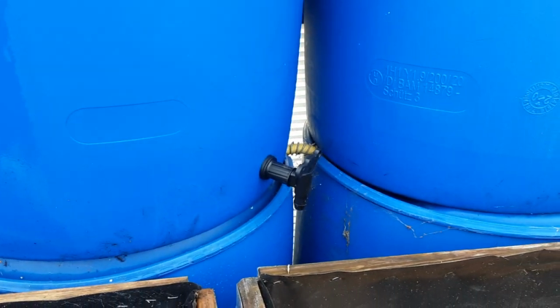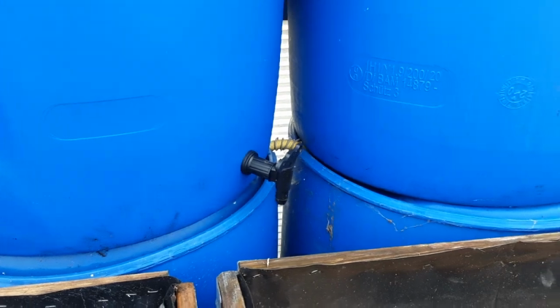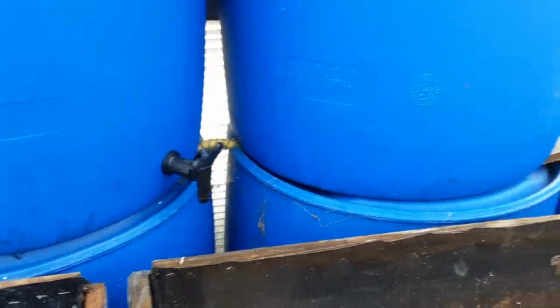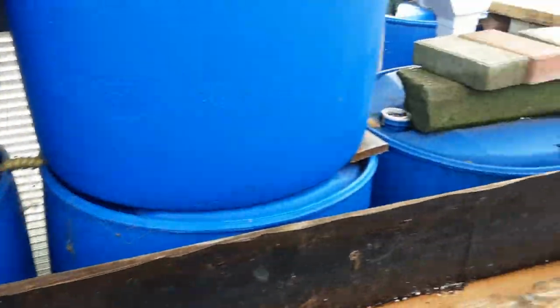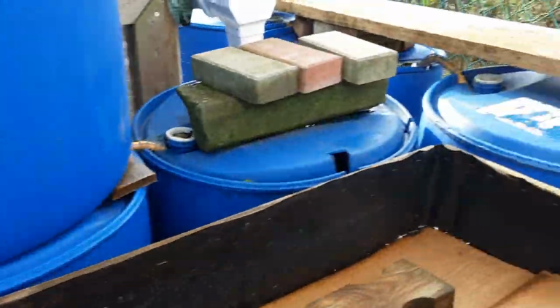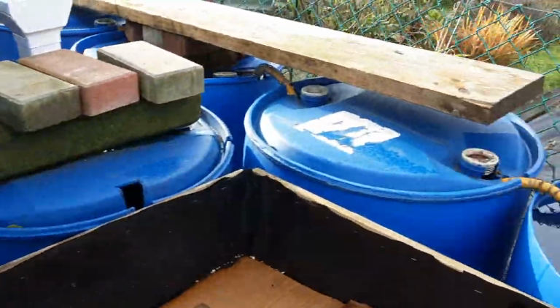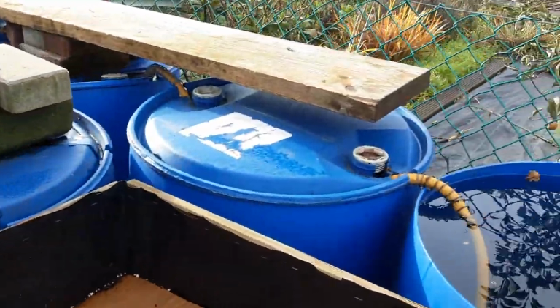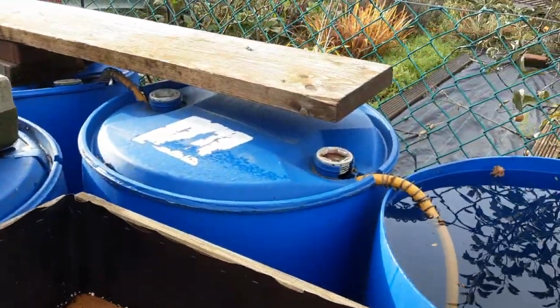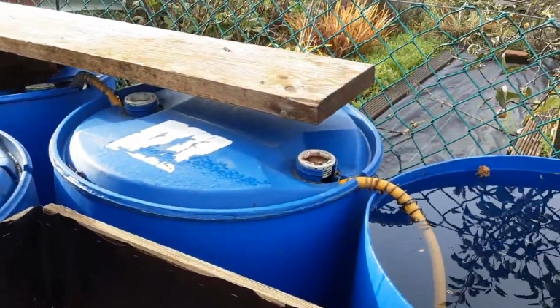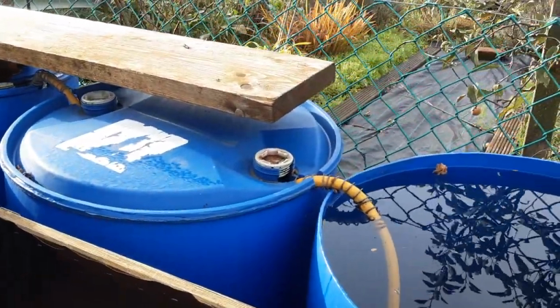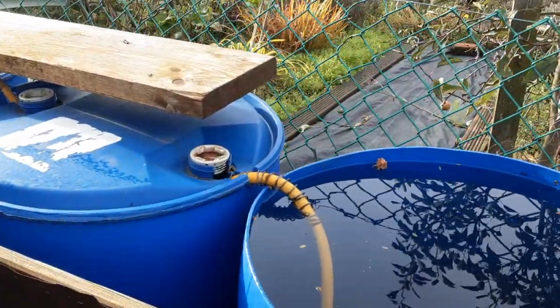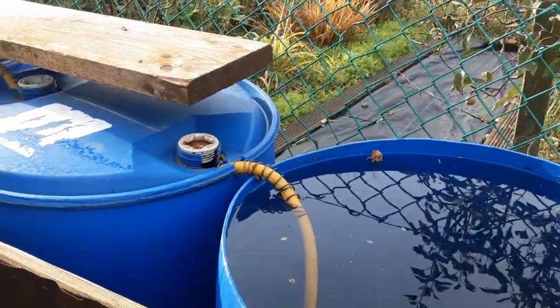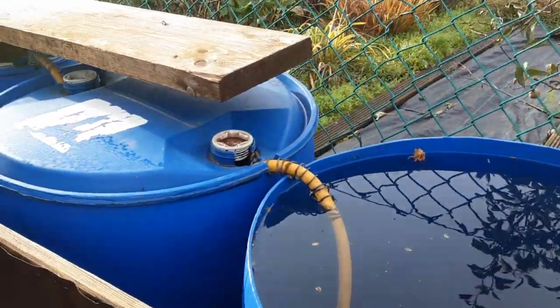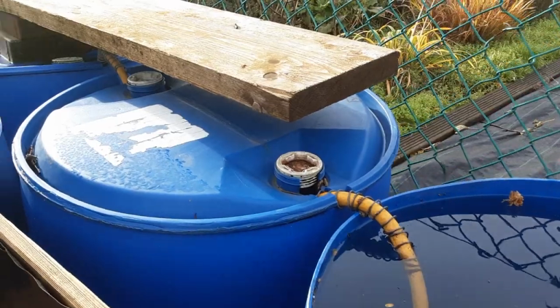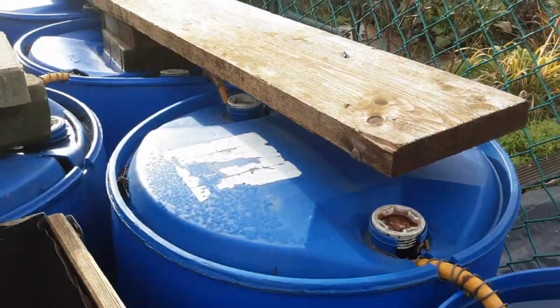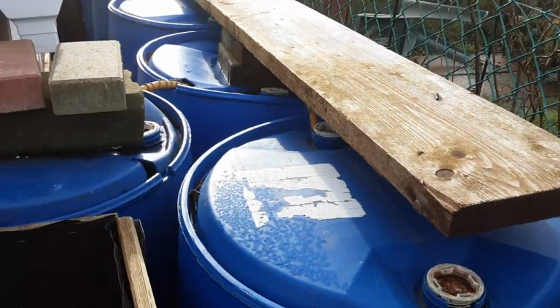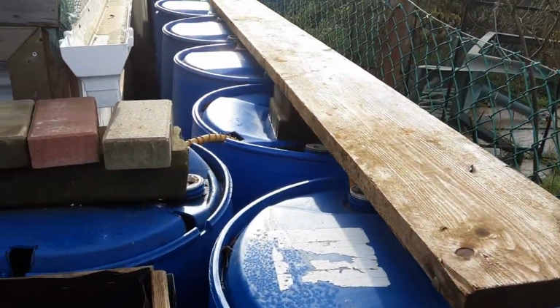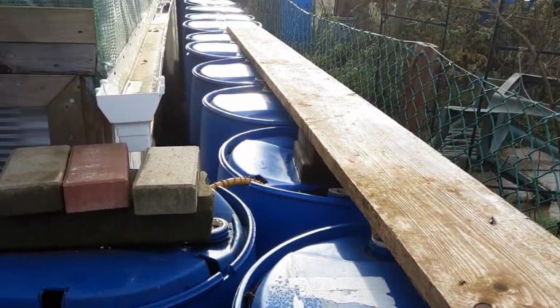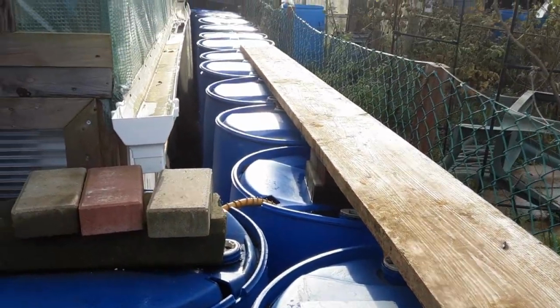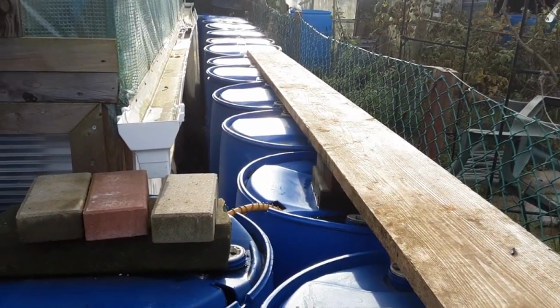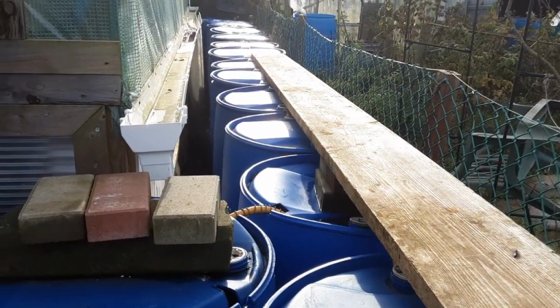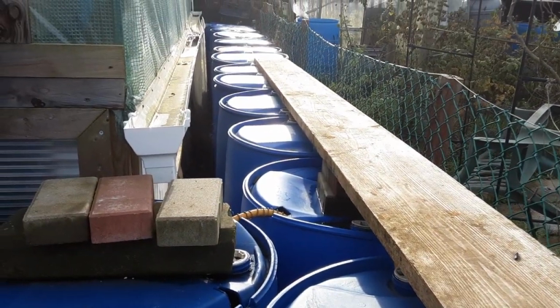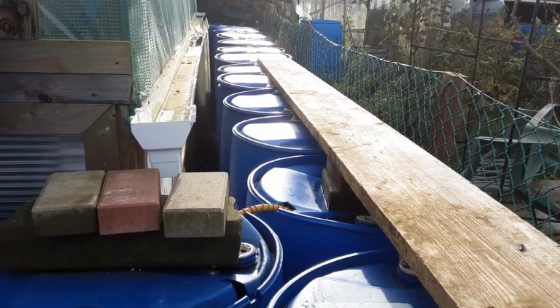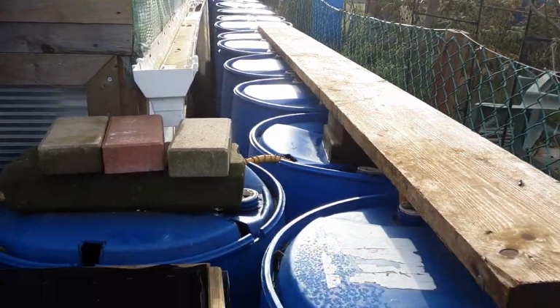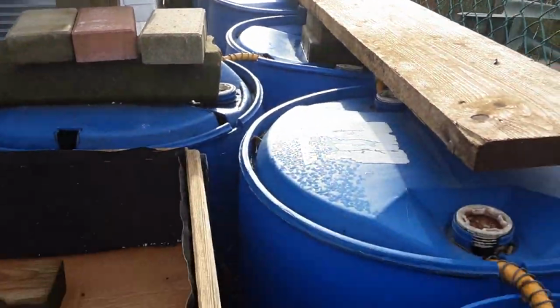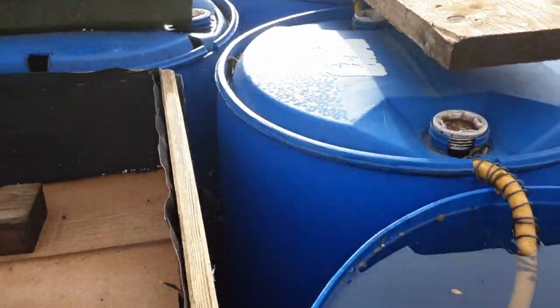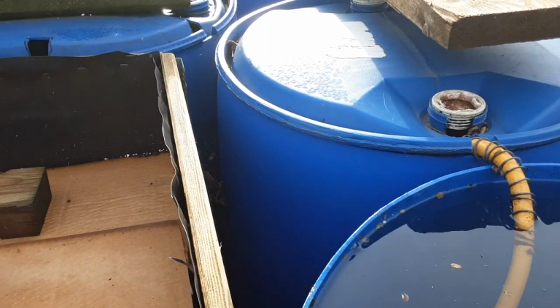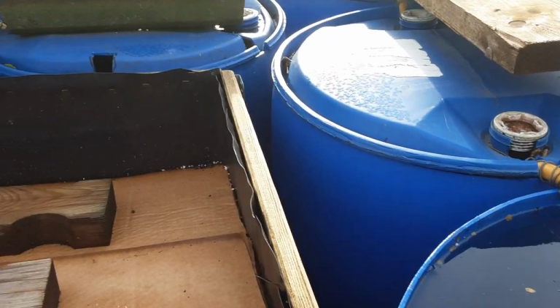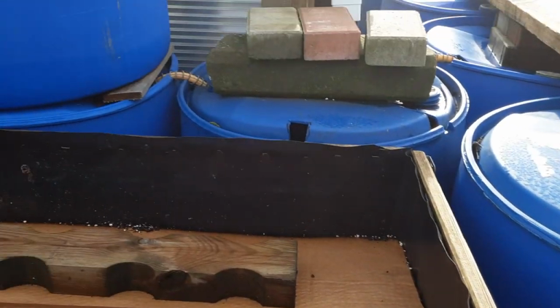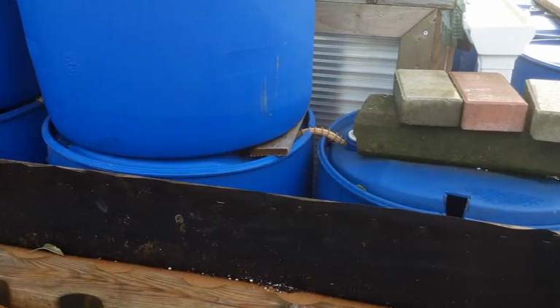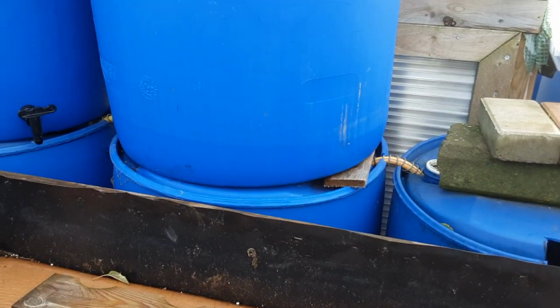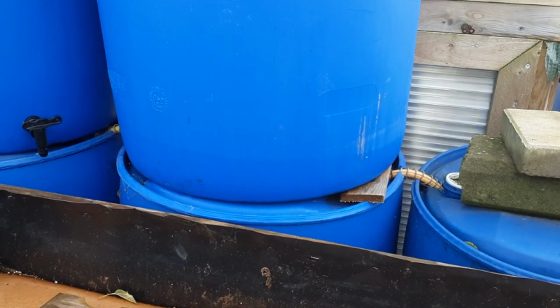The water empties into the barrels below and they're all interconnected. As you can see with the amount of rain we've had, all these barrels are full — as full as we can get them.